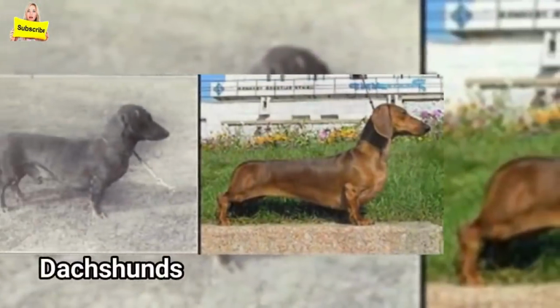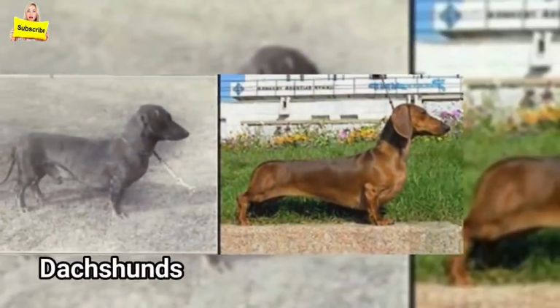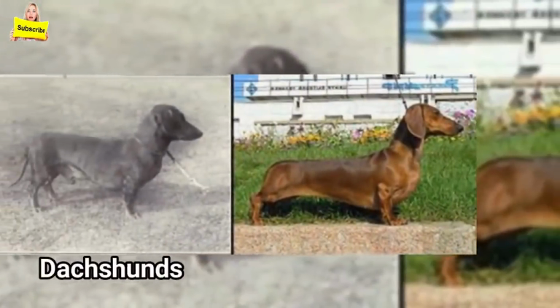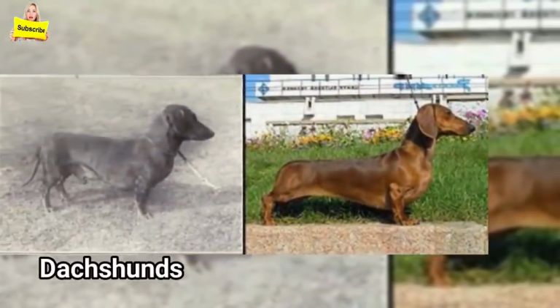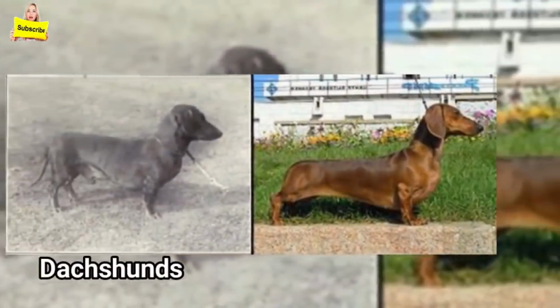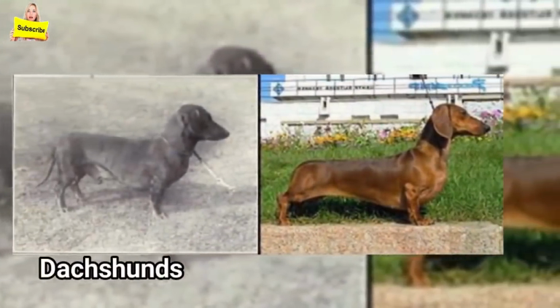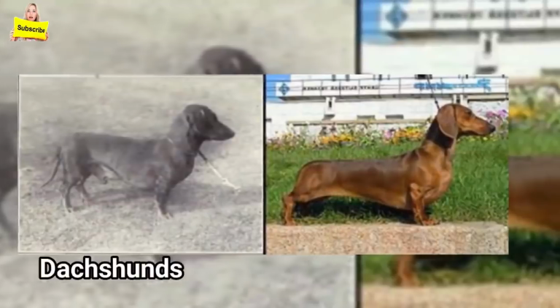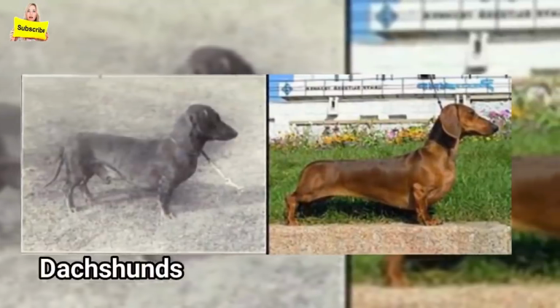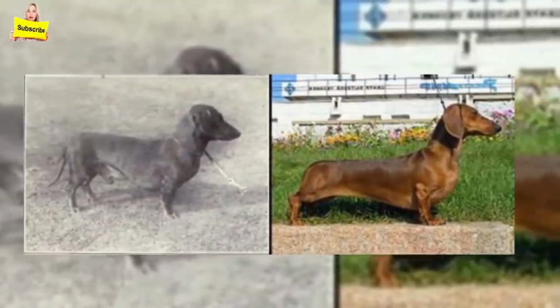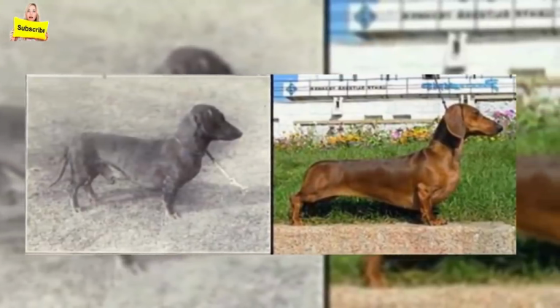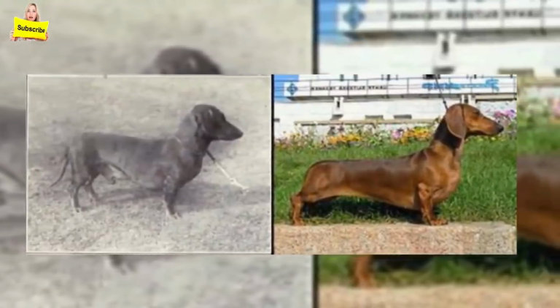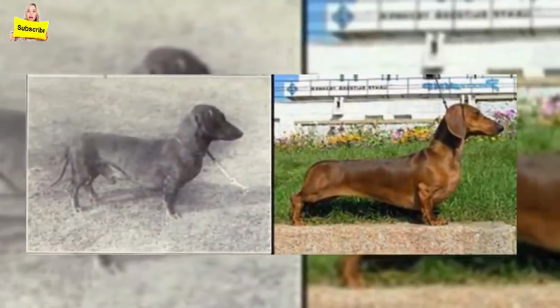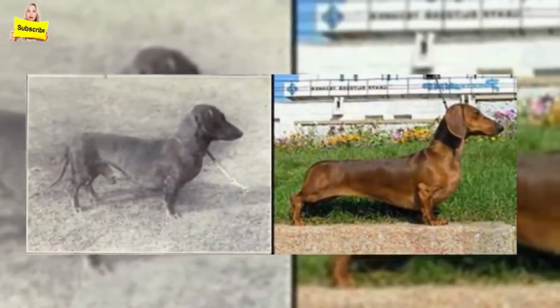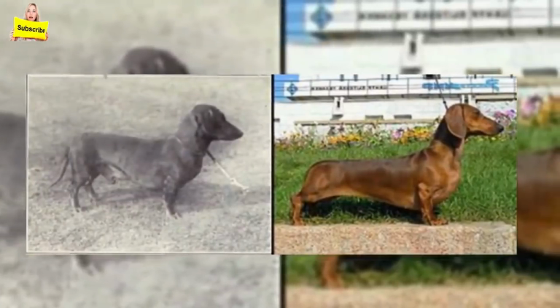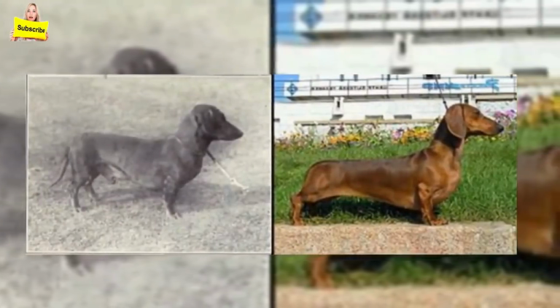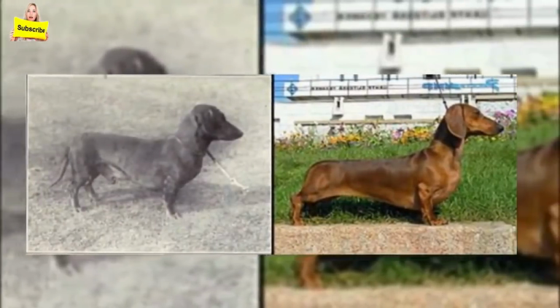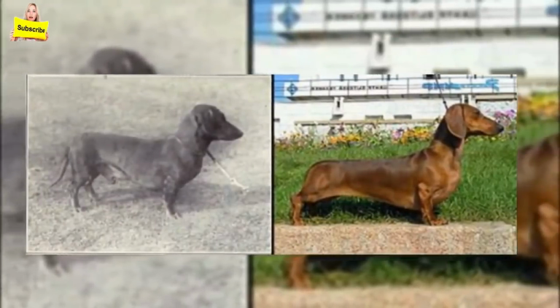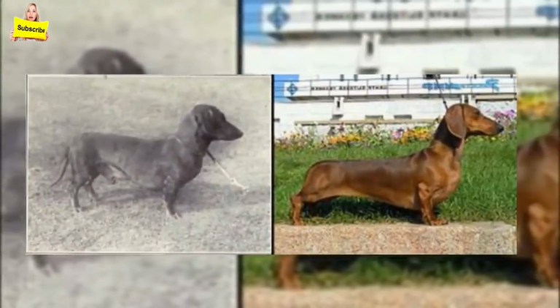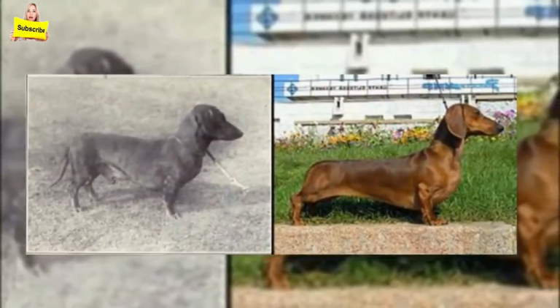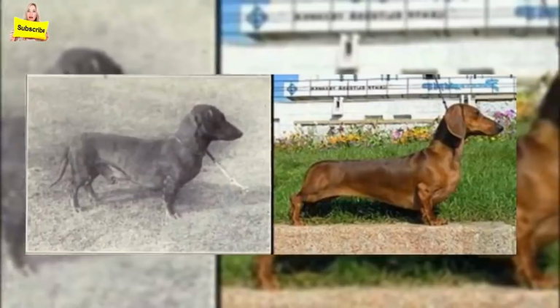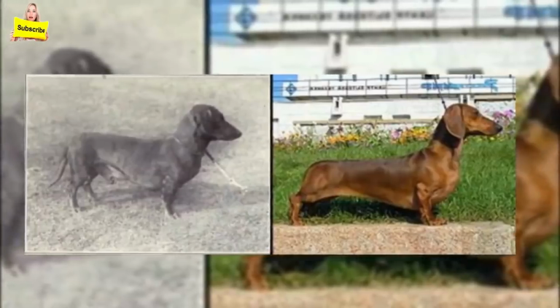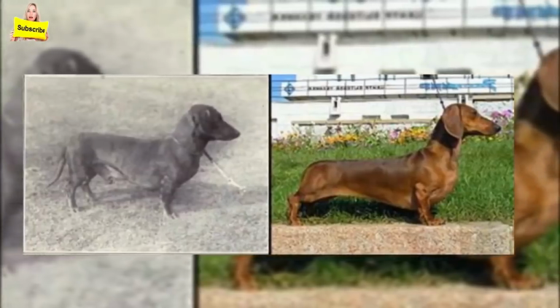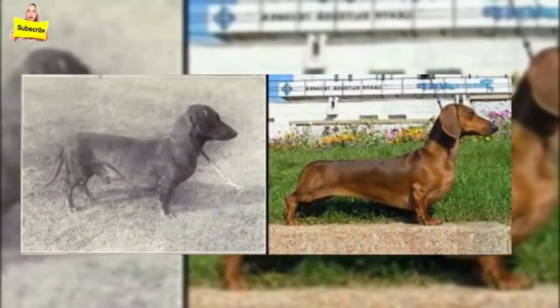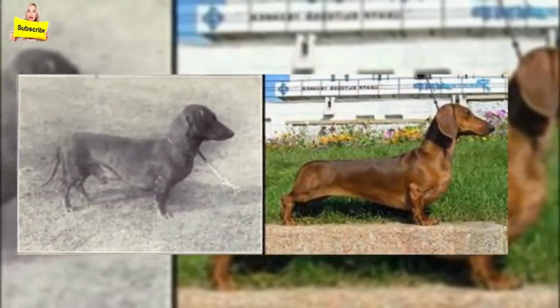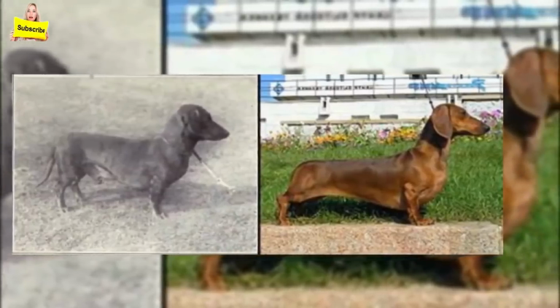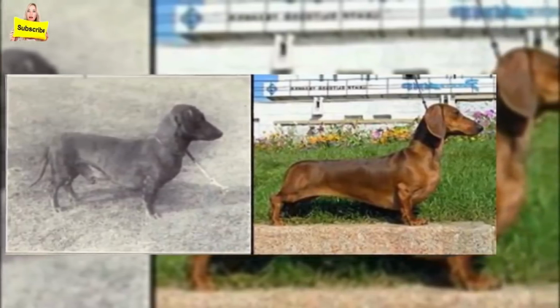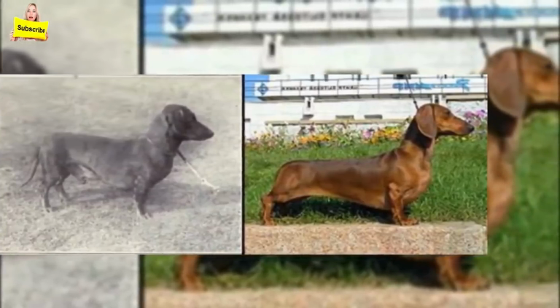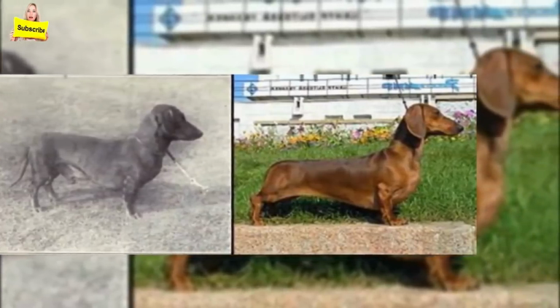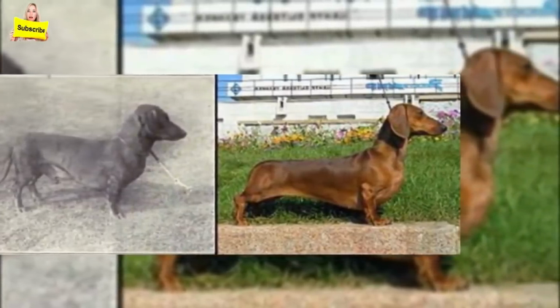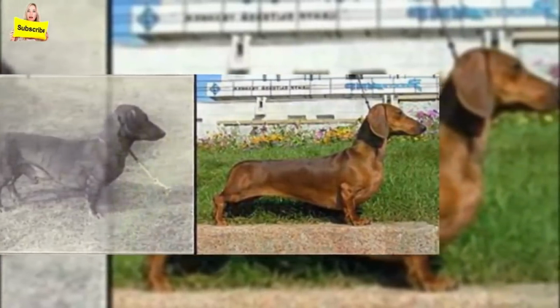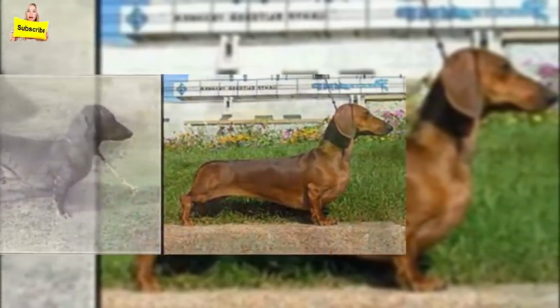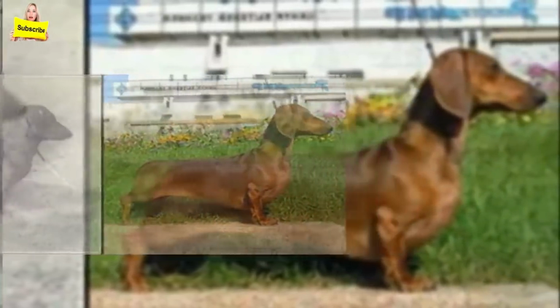Dachshunds: their bodies have been elongated, which gives them the highest odds of any dog to develop intervertebral disc disease. Their legs have been shortened so much that there's barely any clearance between them and the ground anymore.